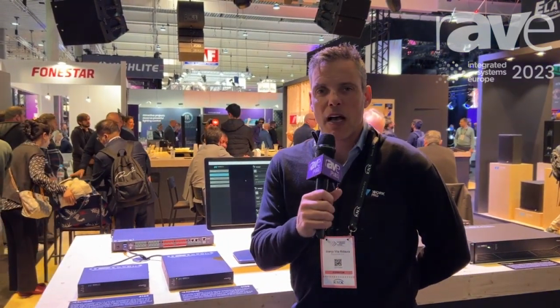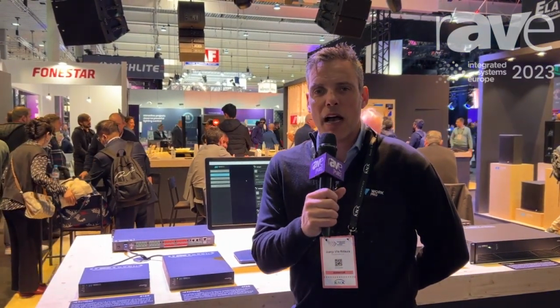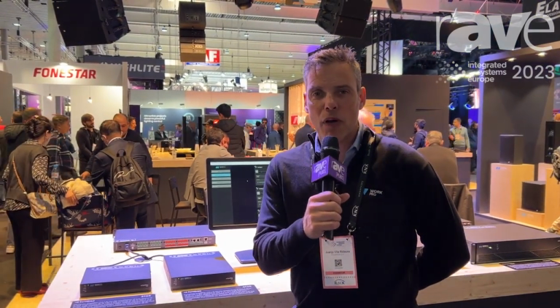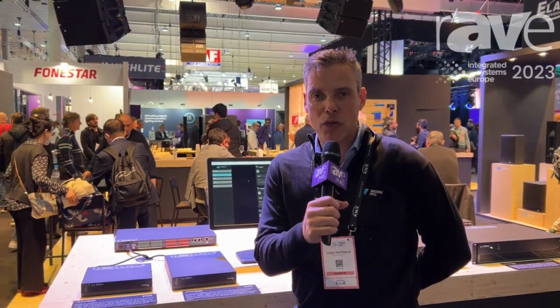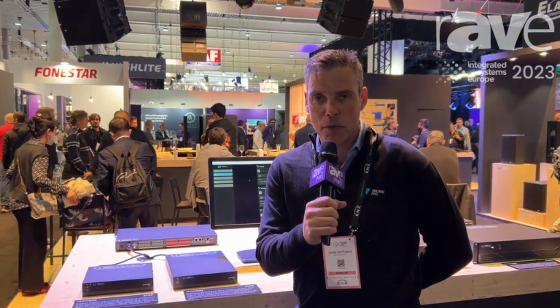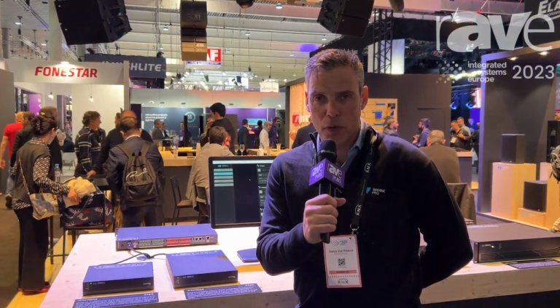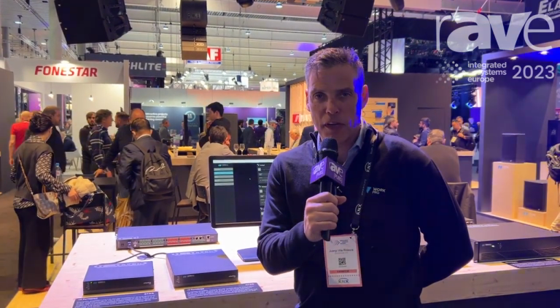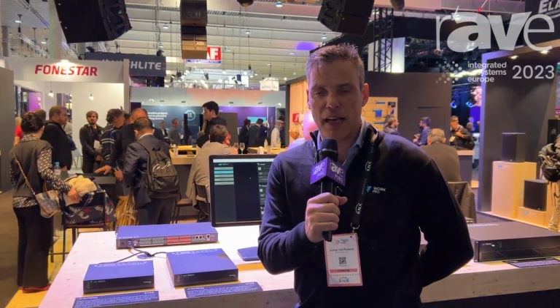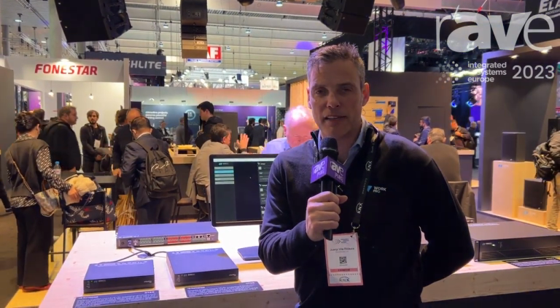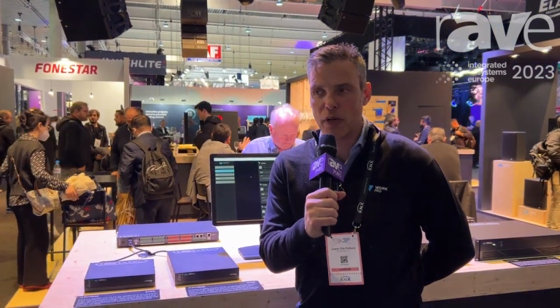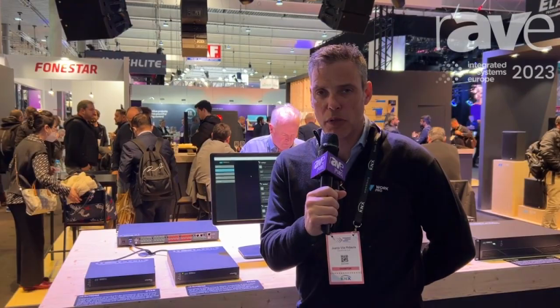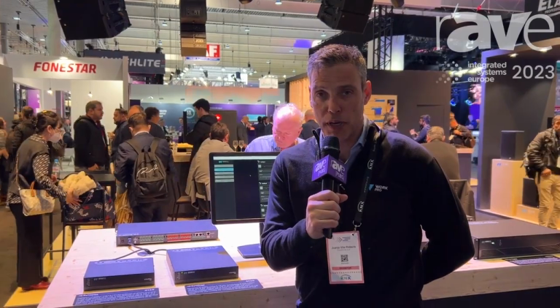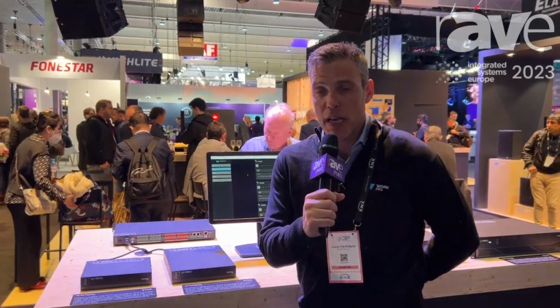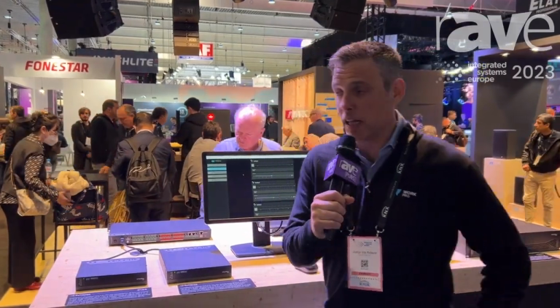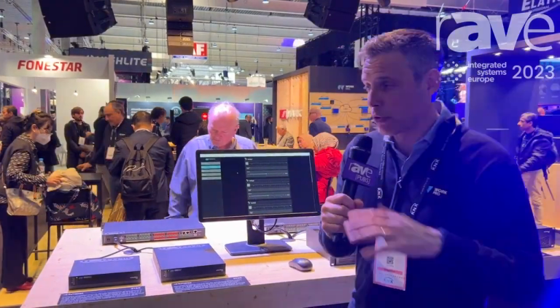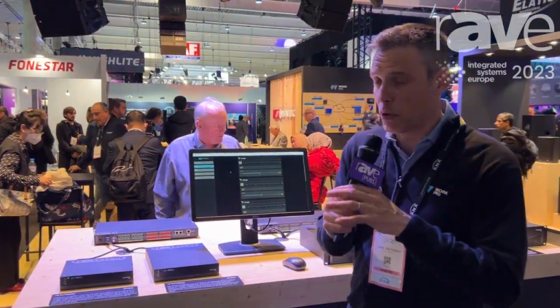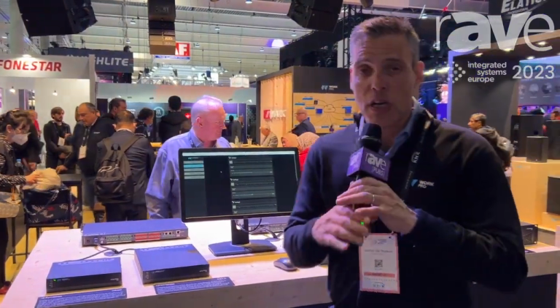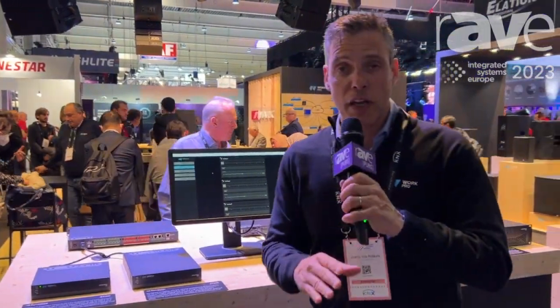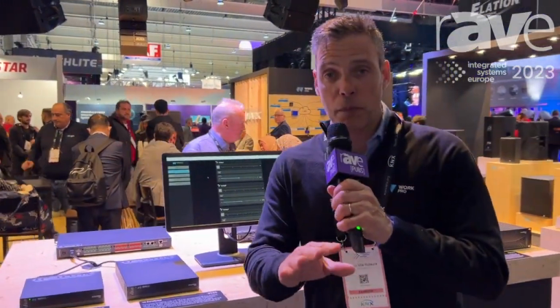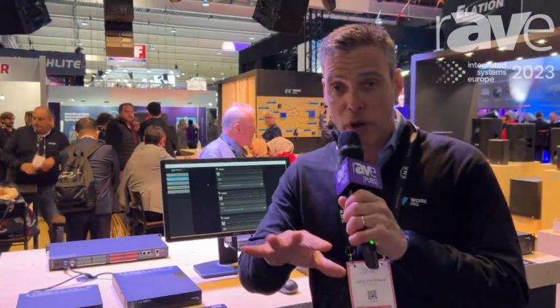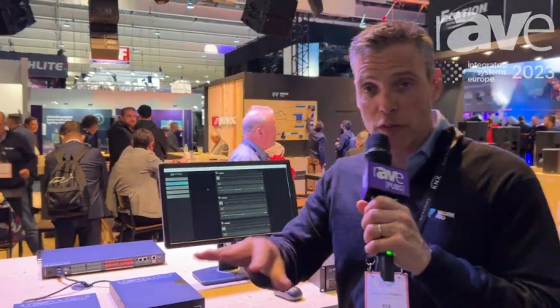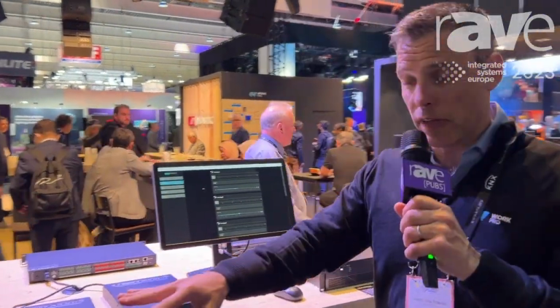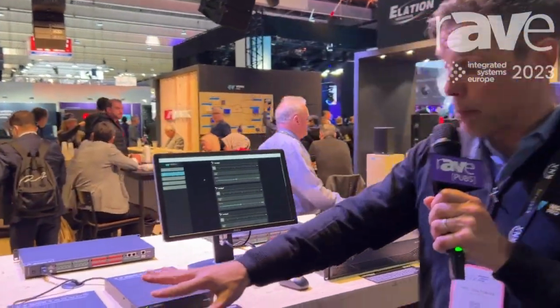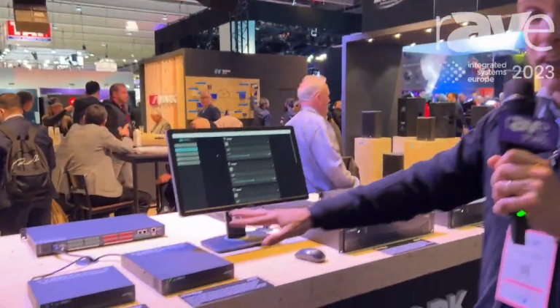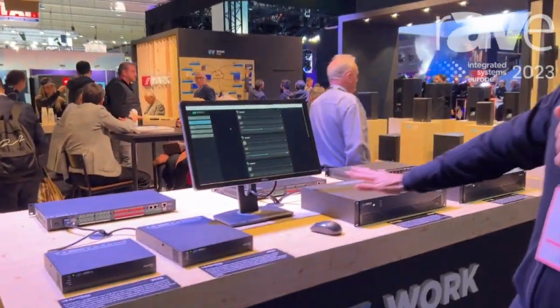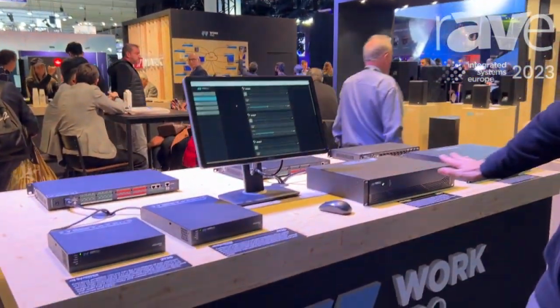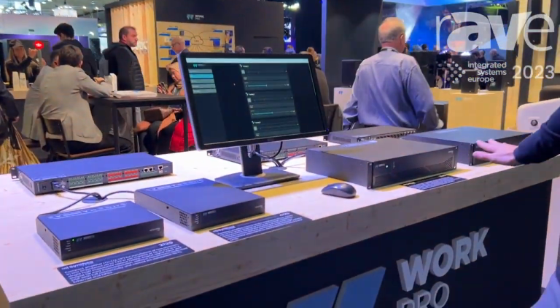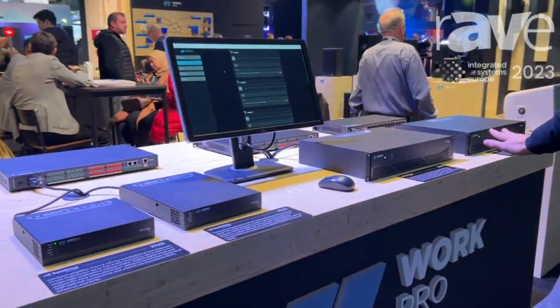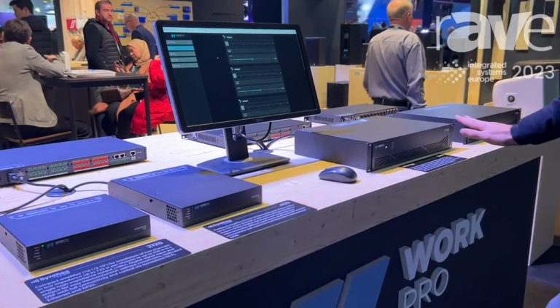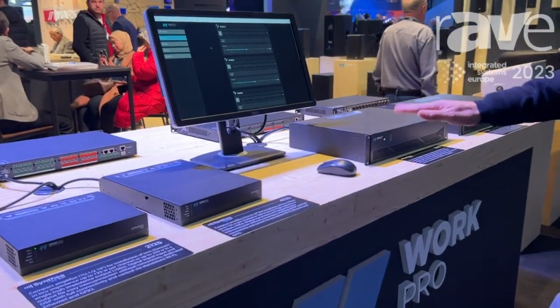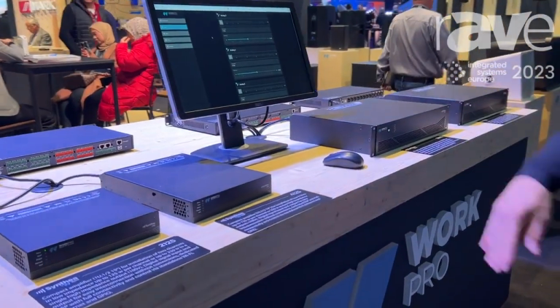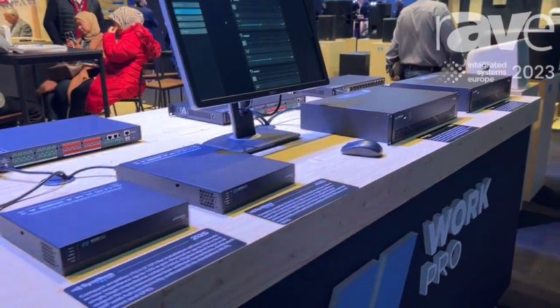Welcome to the WorldPro booth here at ISC 2023. Let me show you the new range of amplifiers we are launching in this show: the Cynthia series.